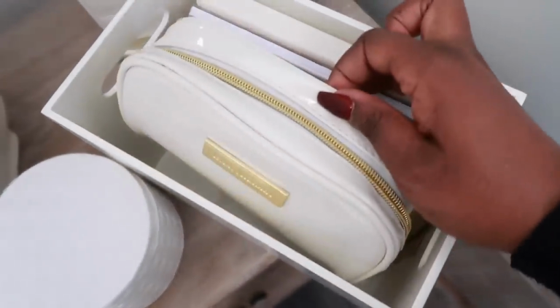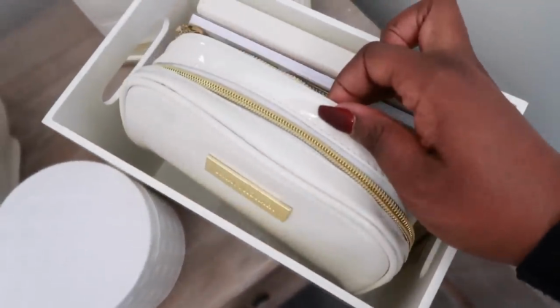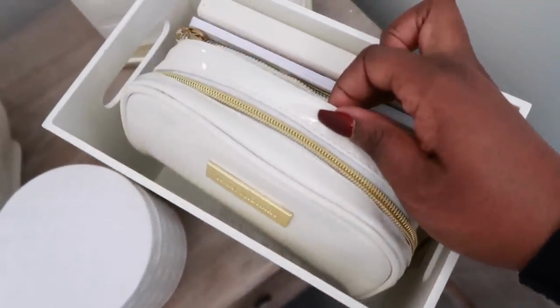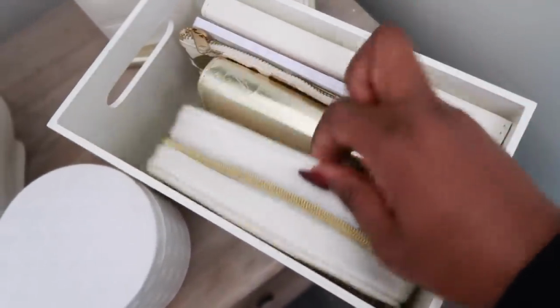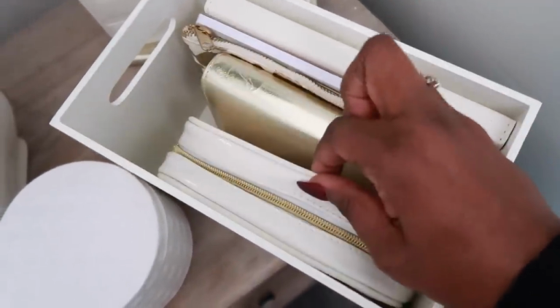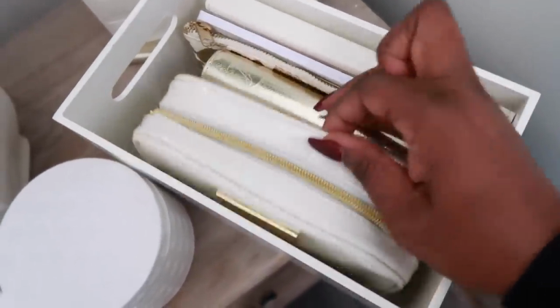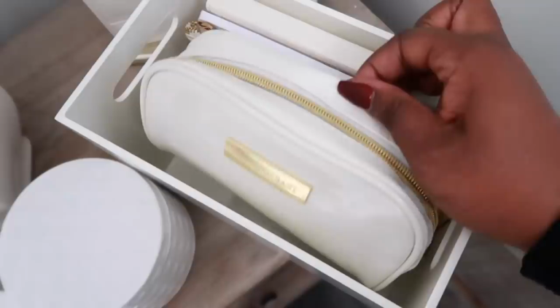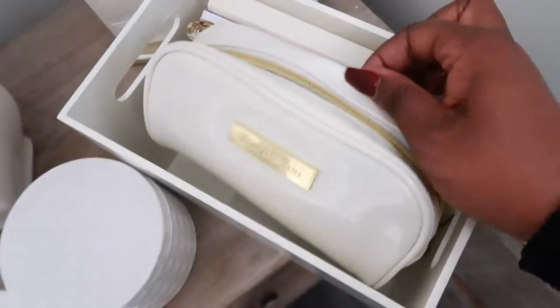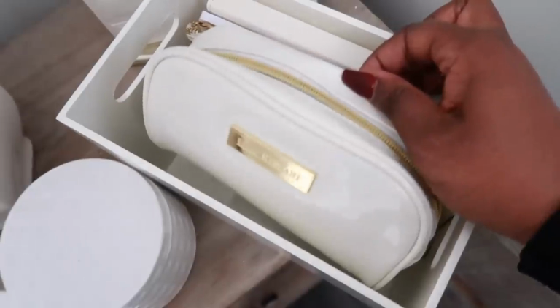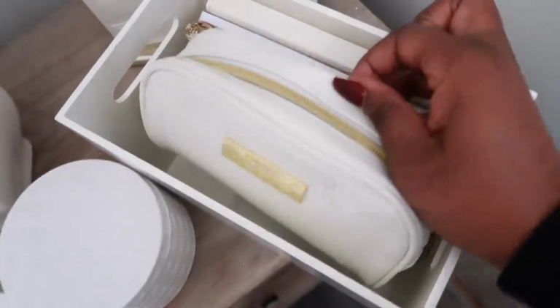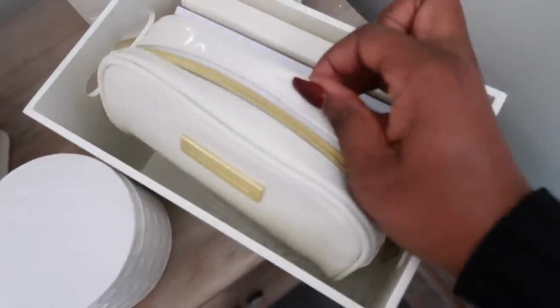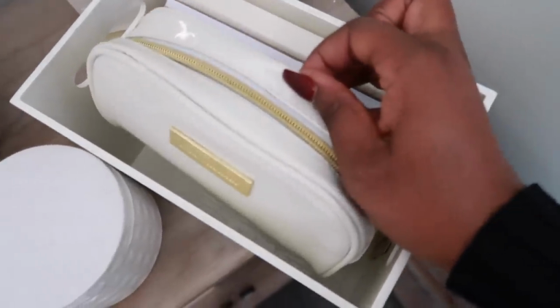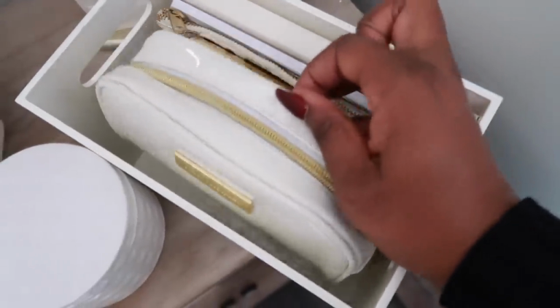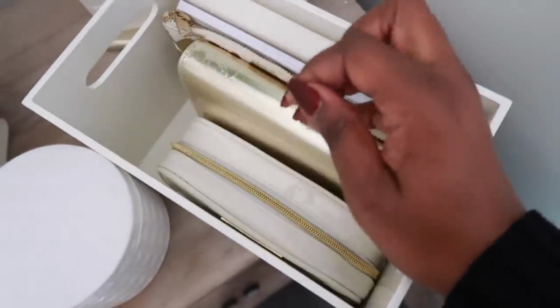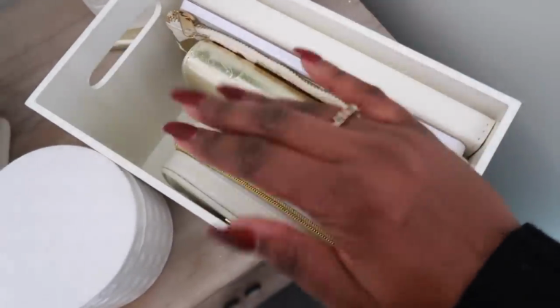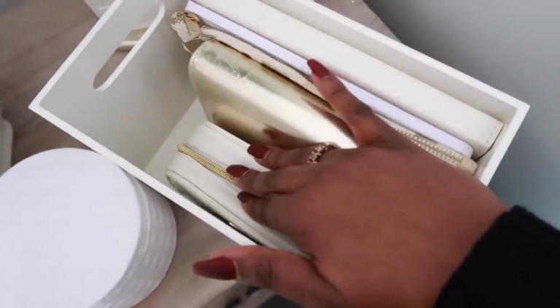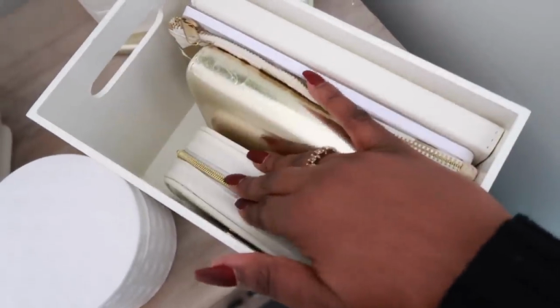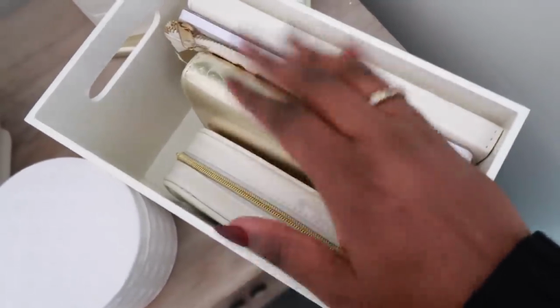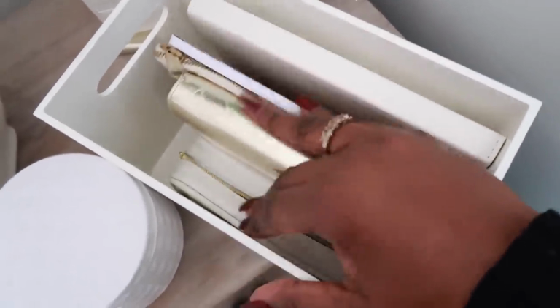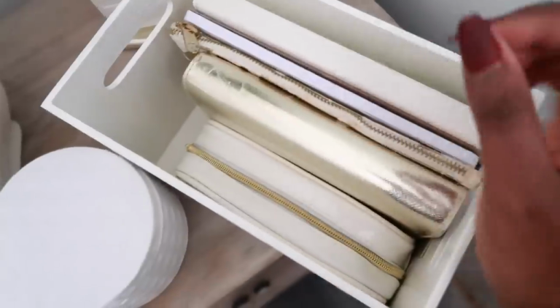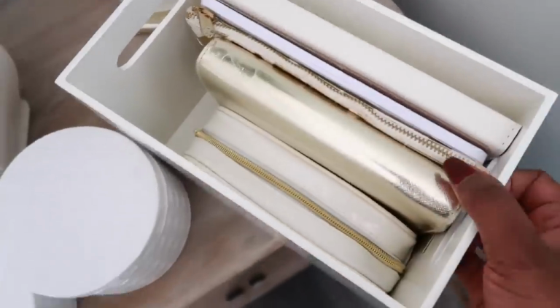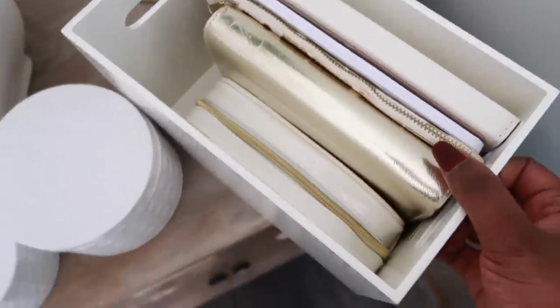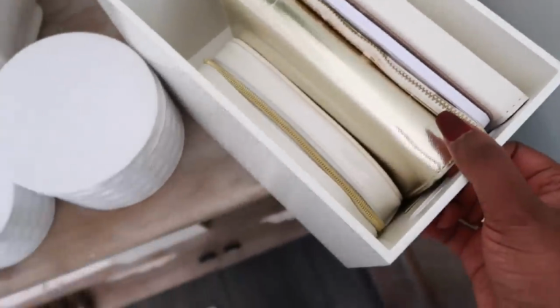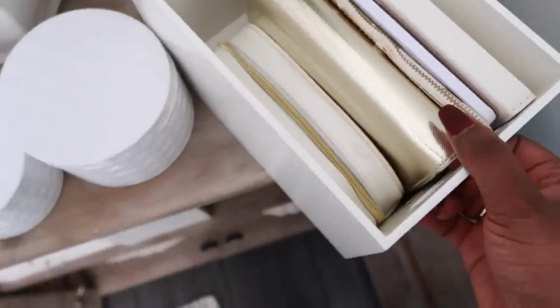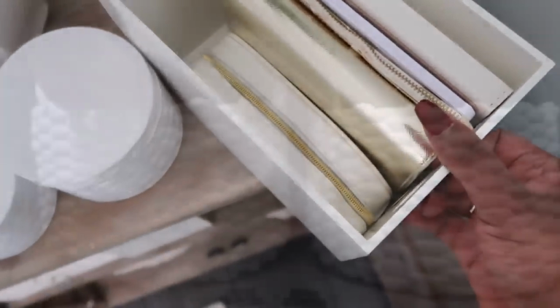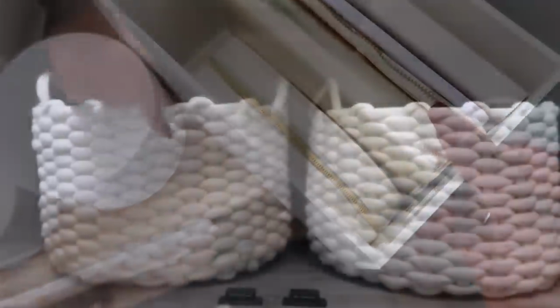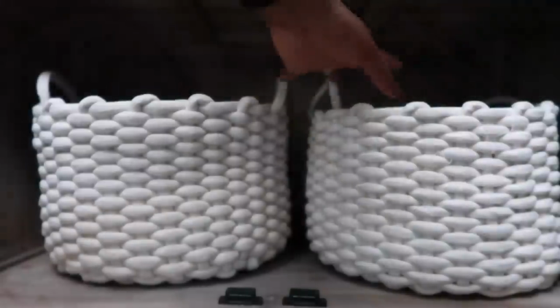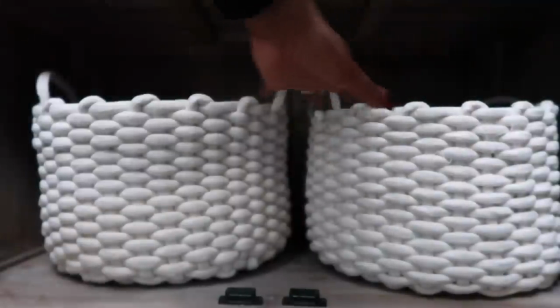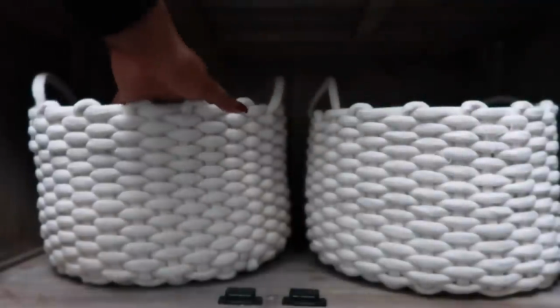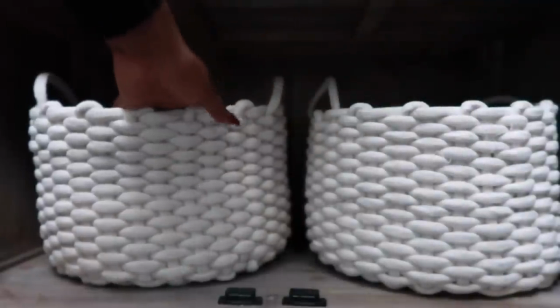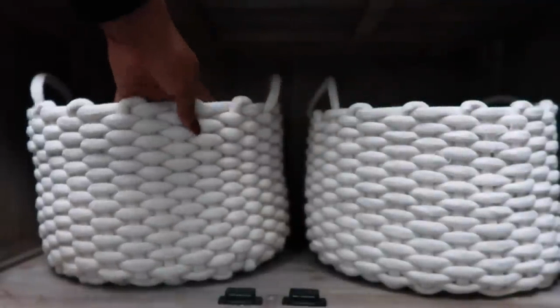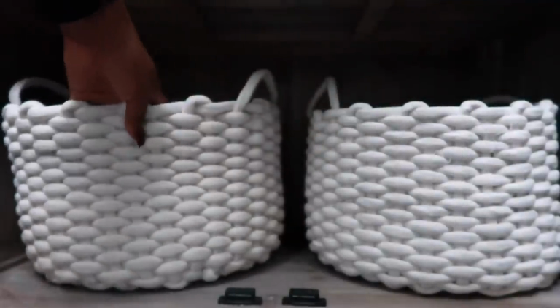I have a little bag for all of my tech items — my old school iPod, extra headphones, chargers and things — all tucked away in there. So that's my little bedside office area, or stationary area.